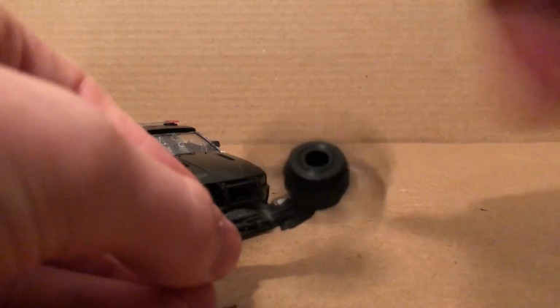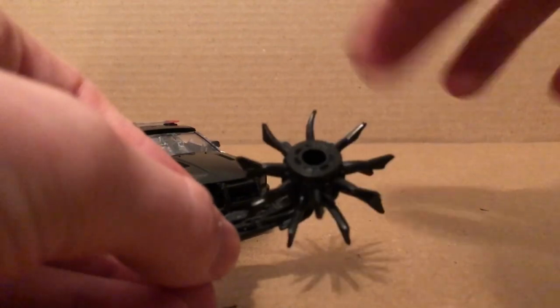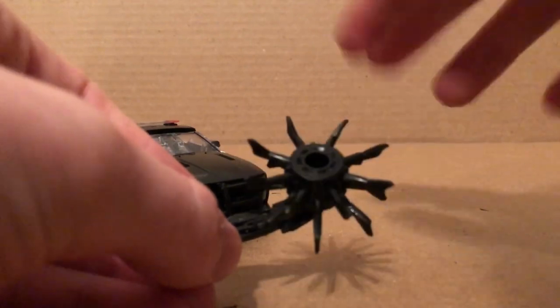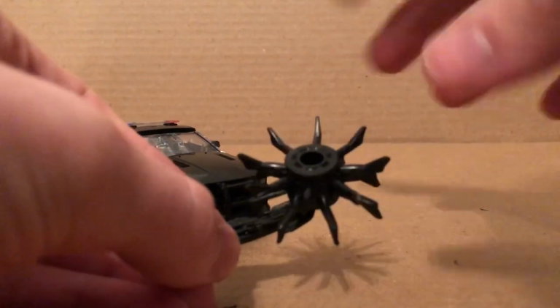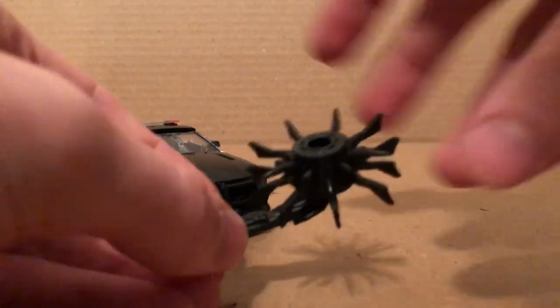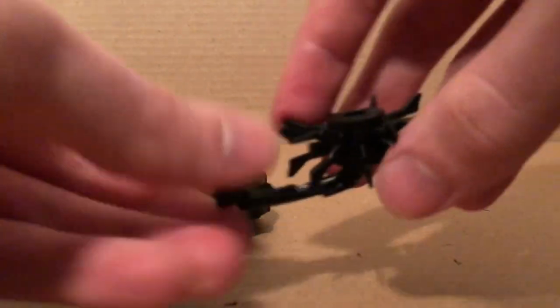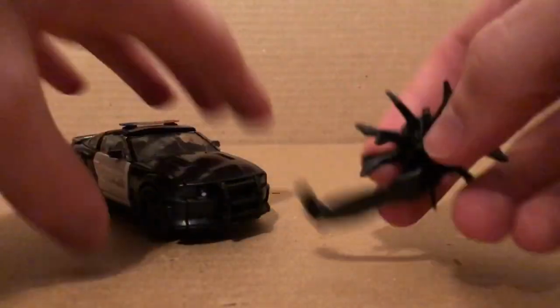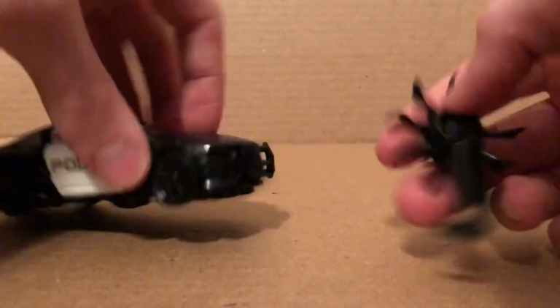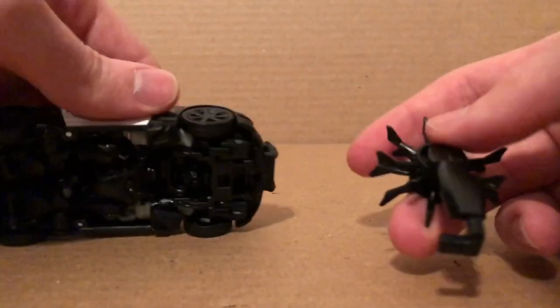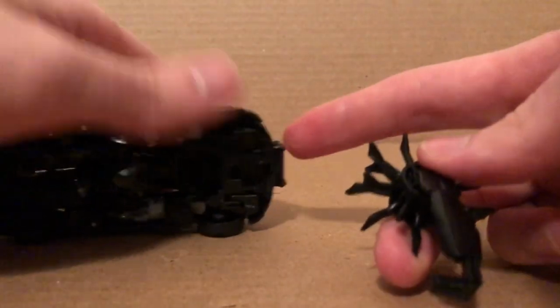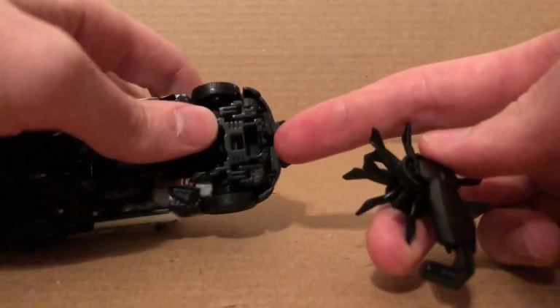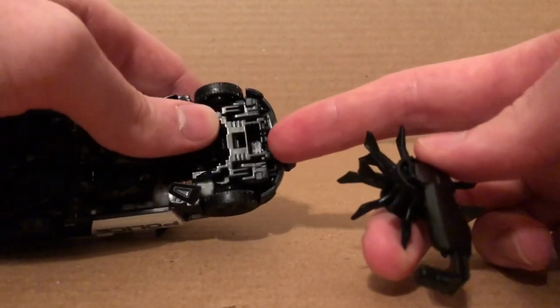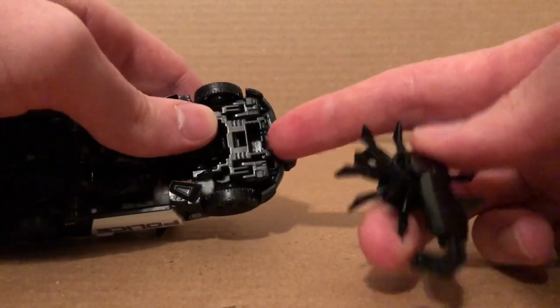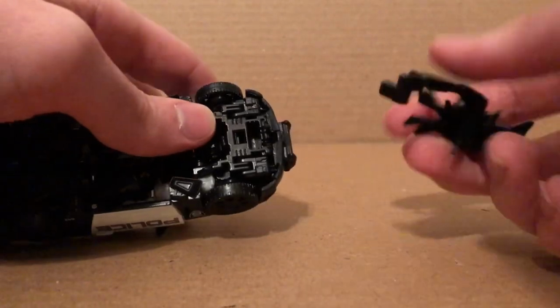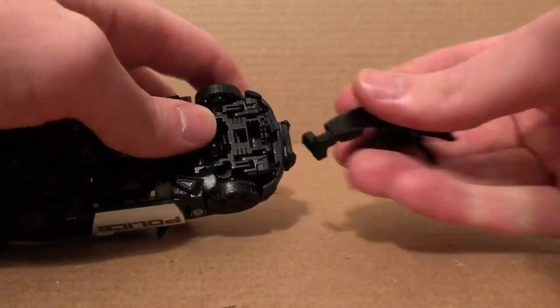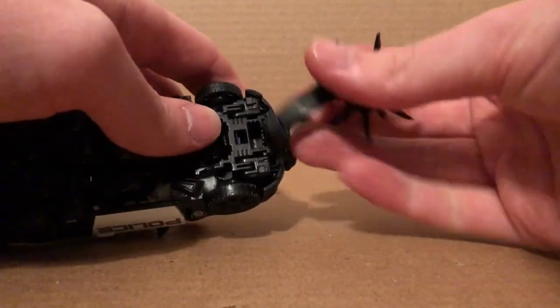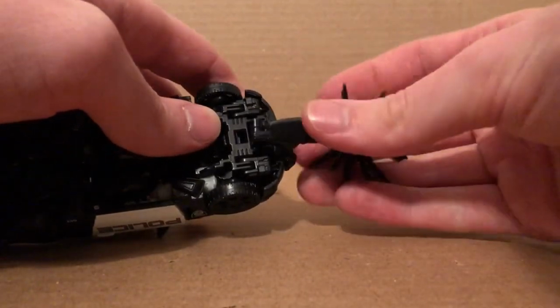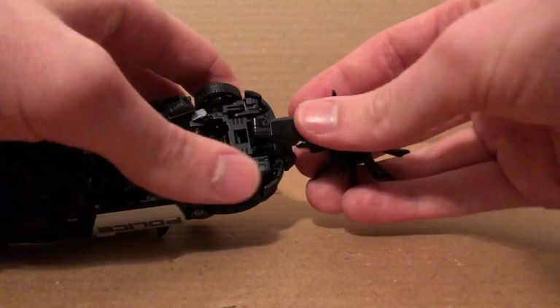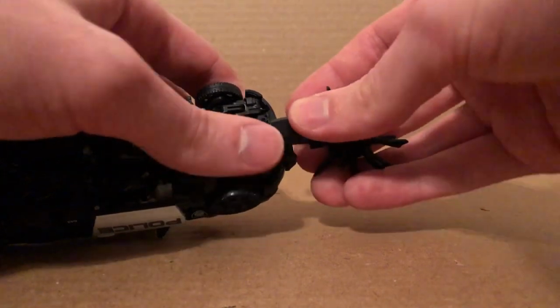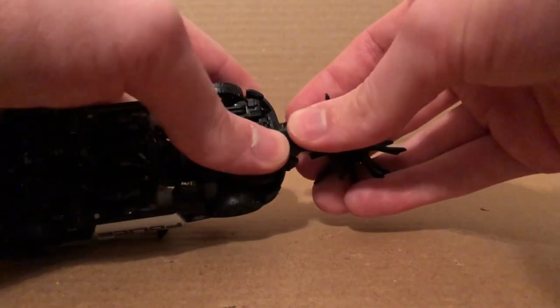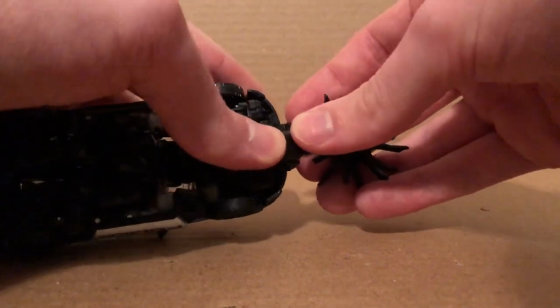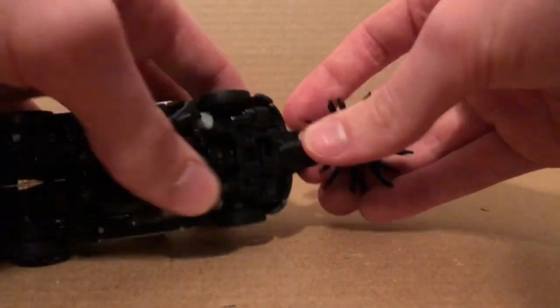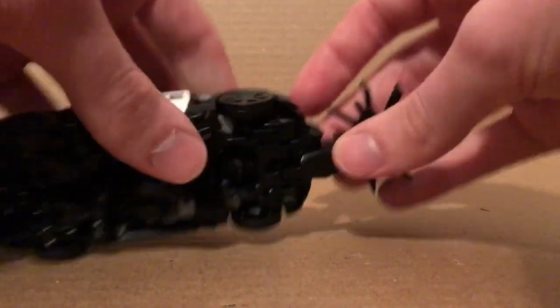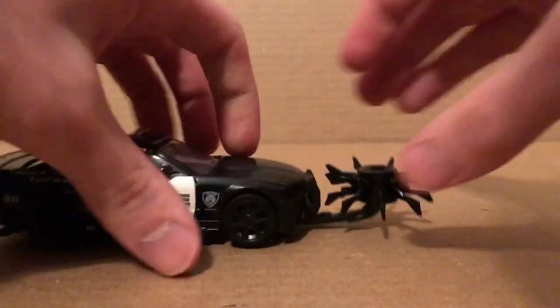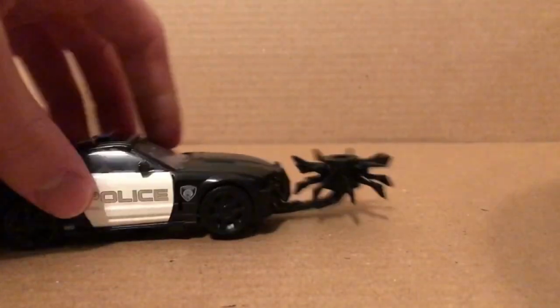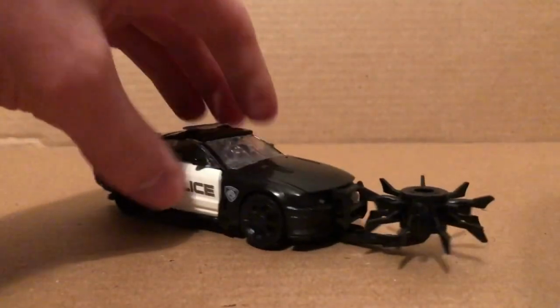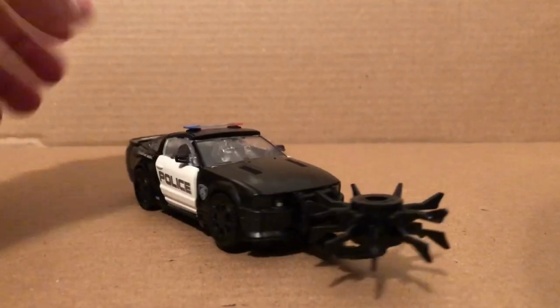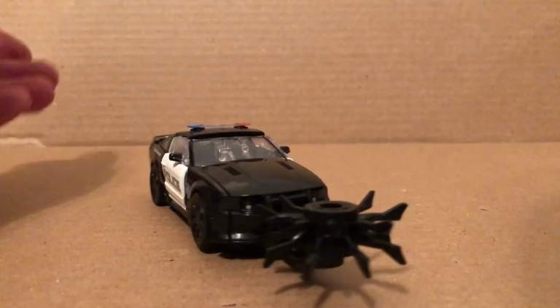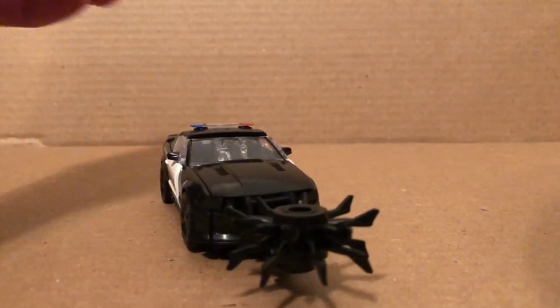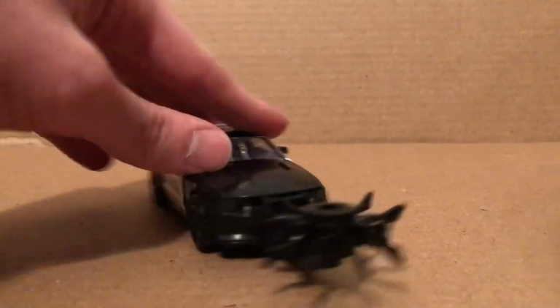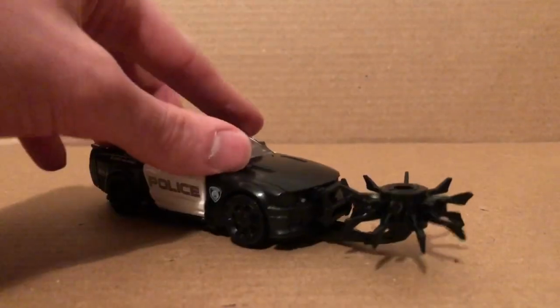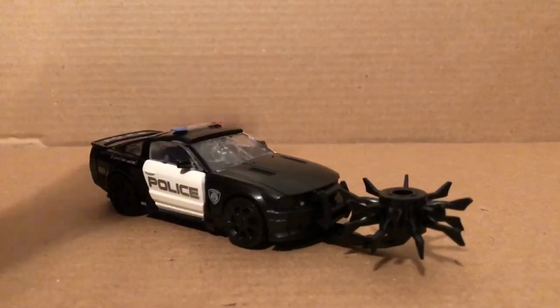He does come with this little saw blade weapon, which looks pretty nice. You can store this in vehicle mode — there's a little slot that will just go right into there.